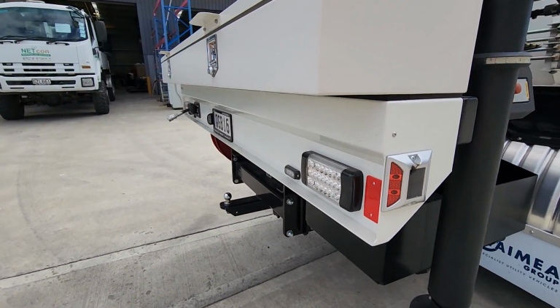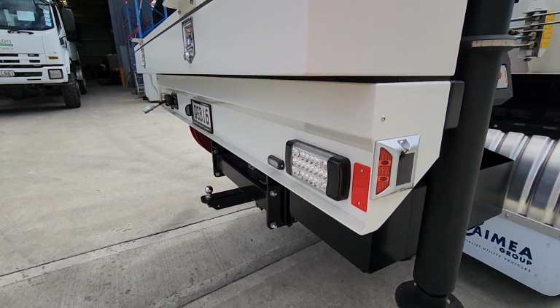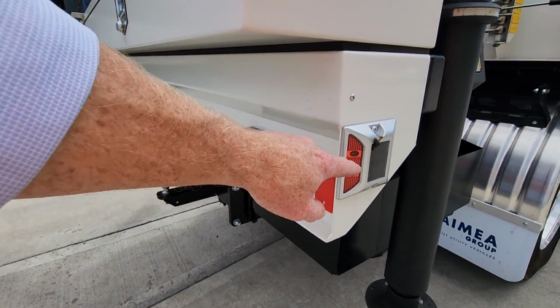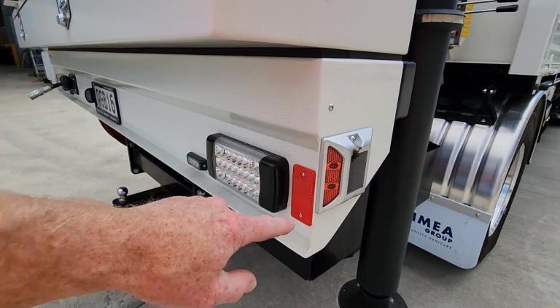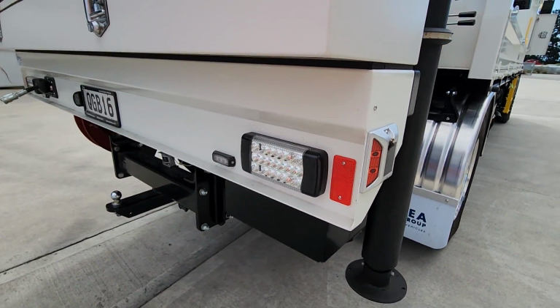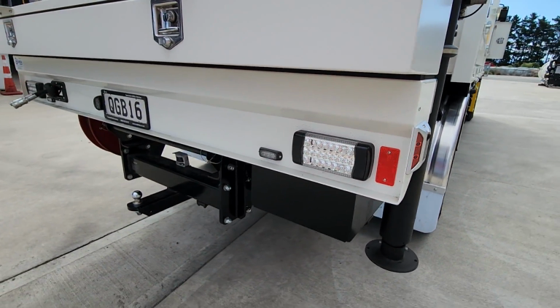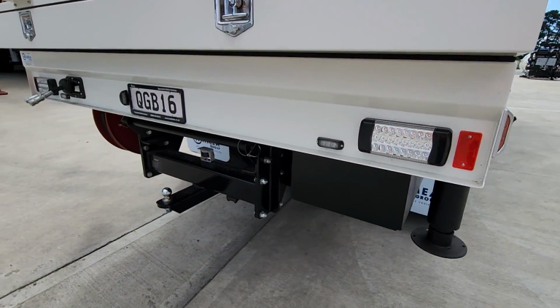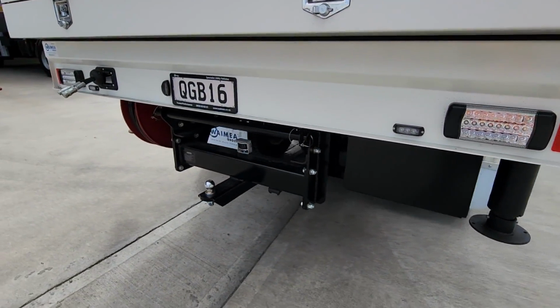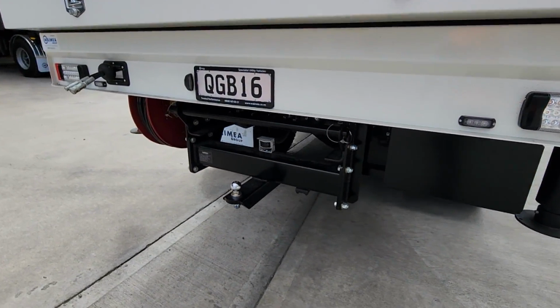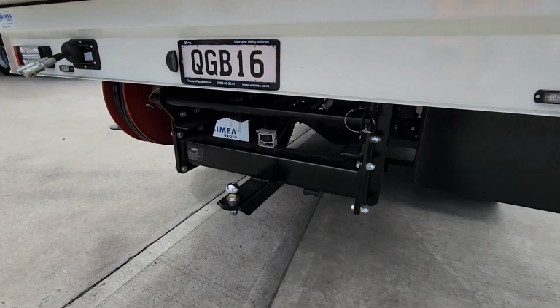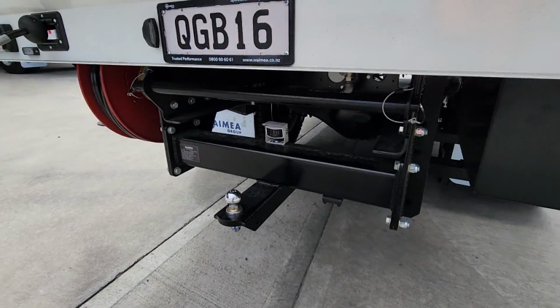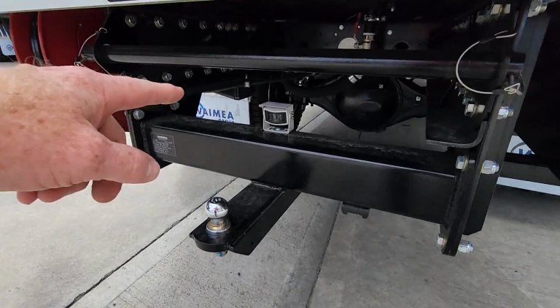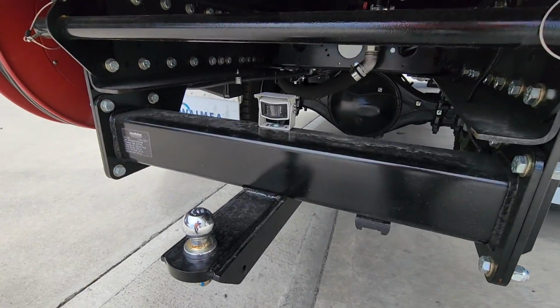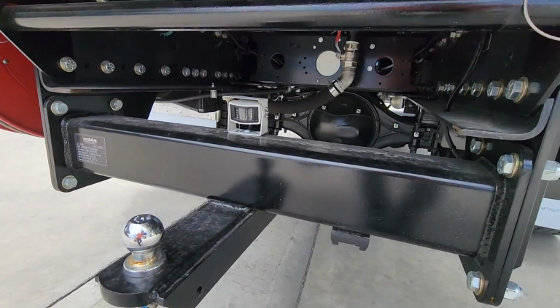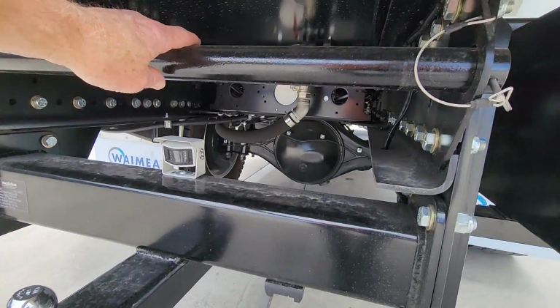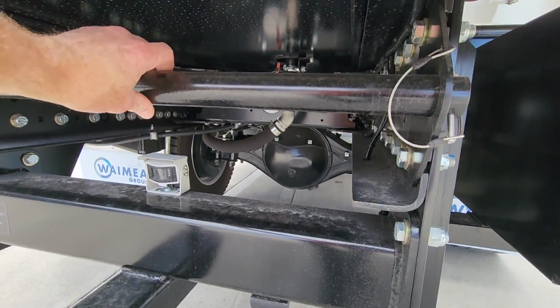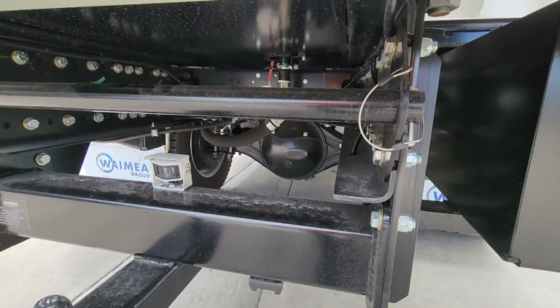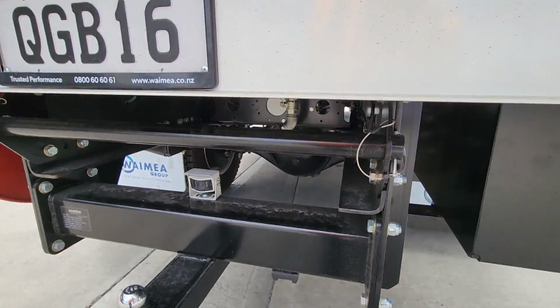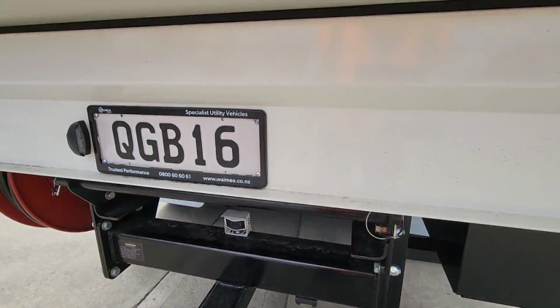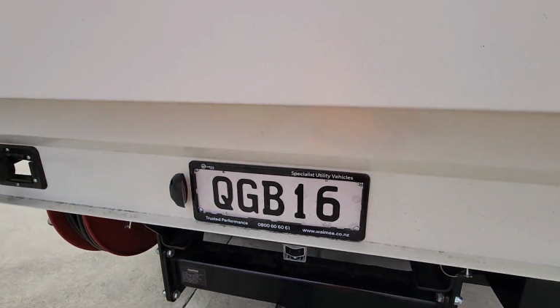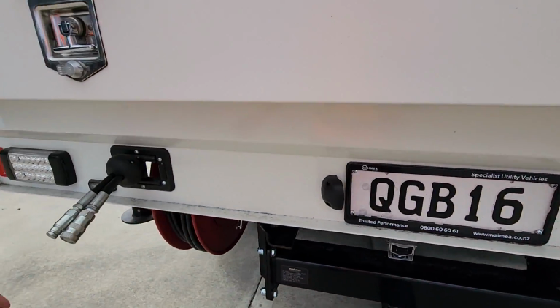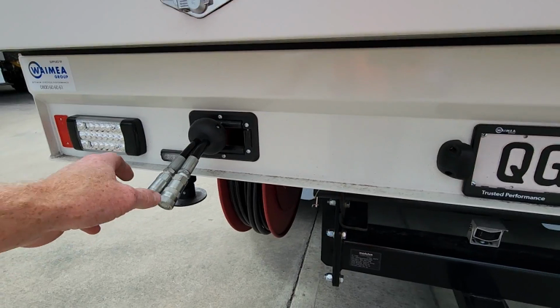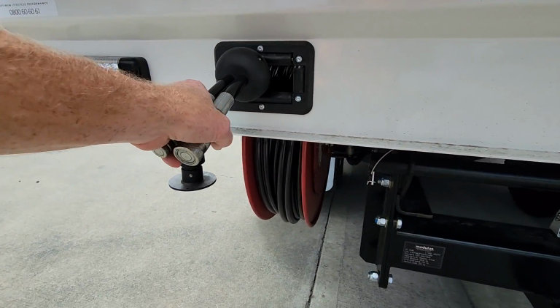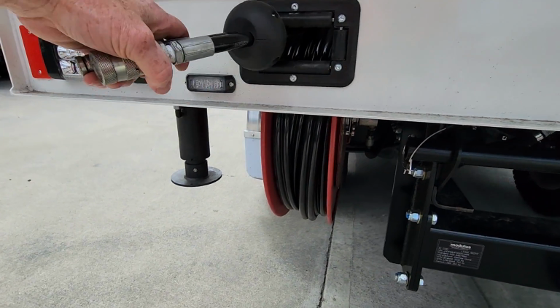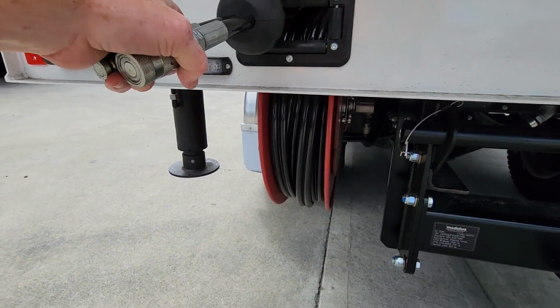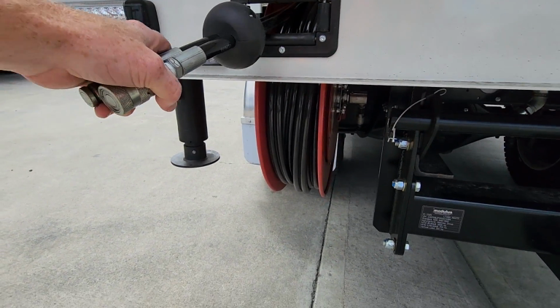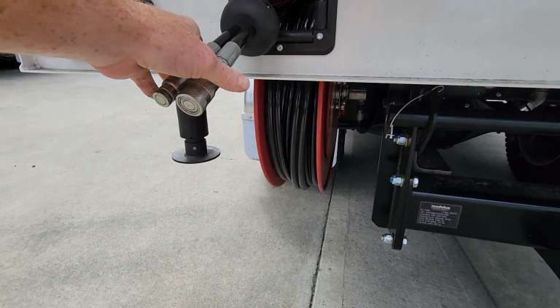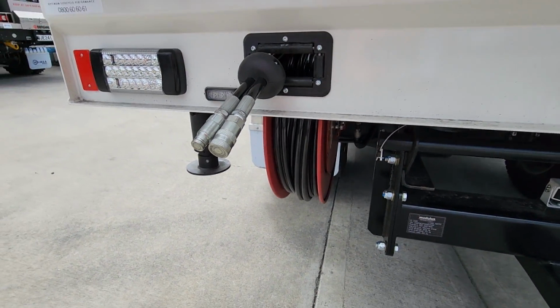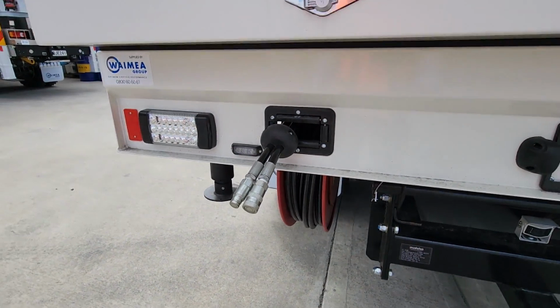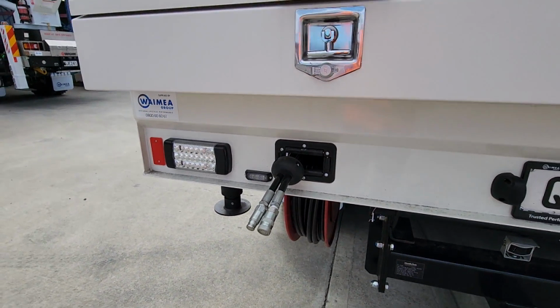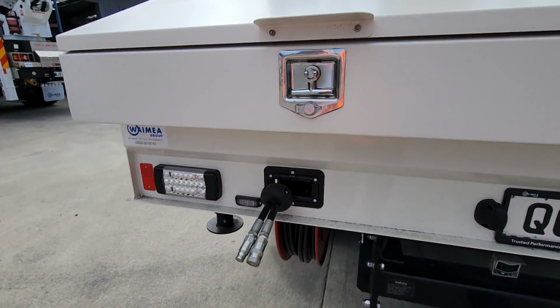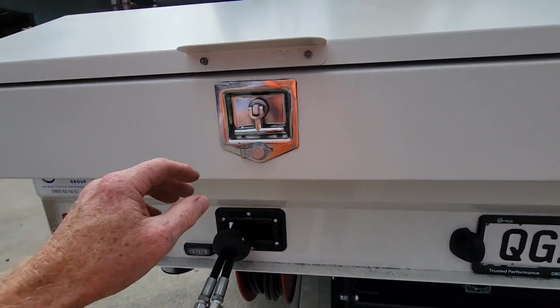There's a solar-powered night light, which is pretty handy. Under the back there's a reversing camera, a holder for your hose reels, and the retractable hose reel comes out the rear — twin hose reel with 15 metres of hose on it.